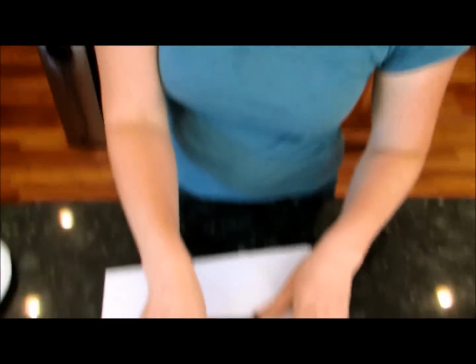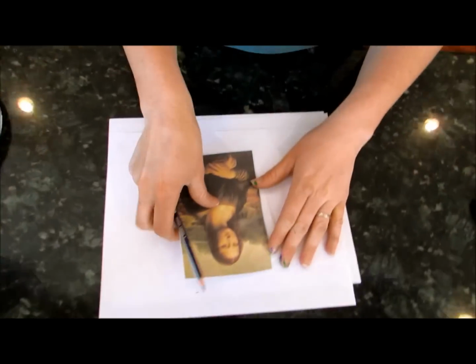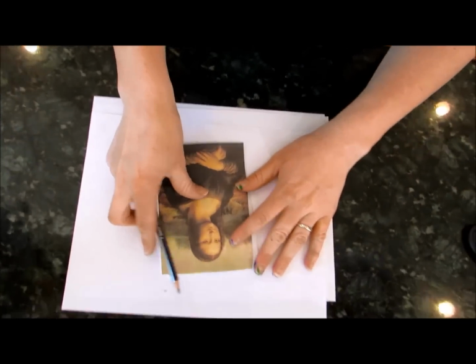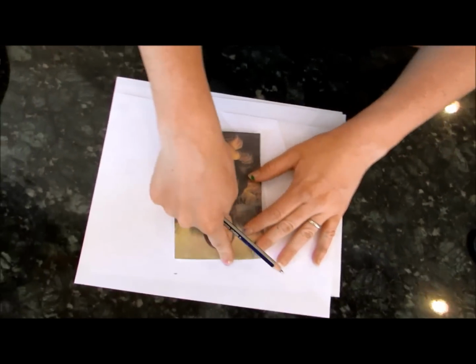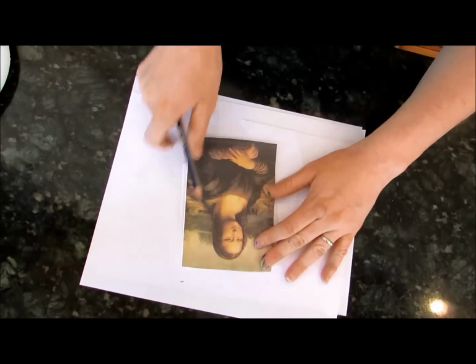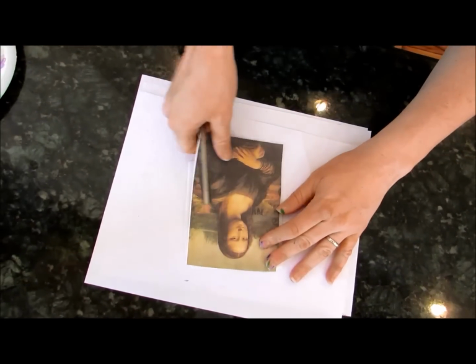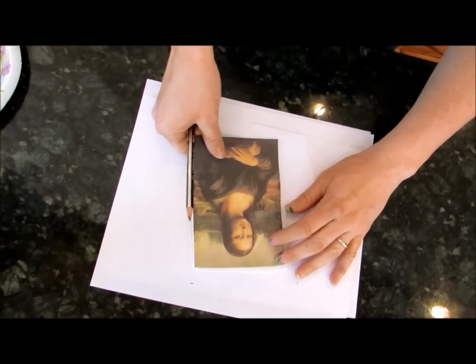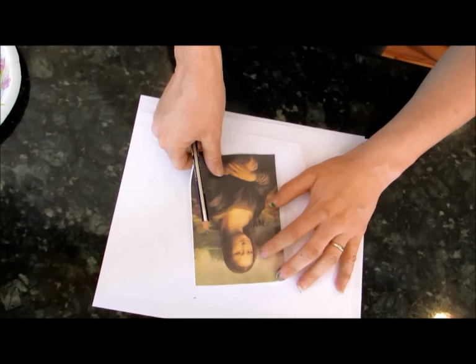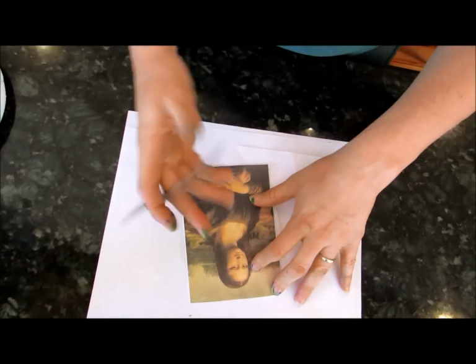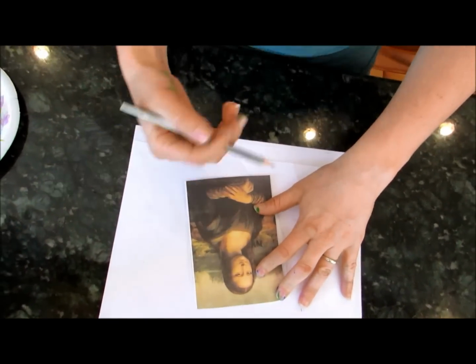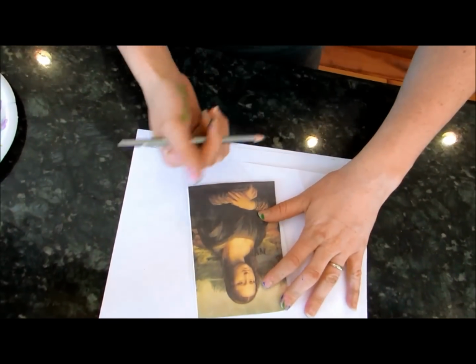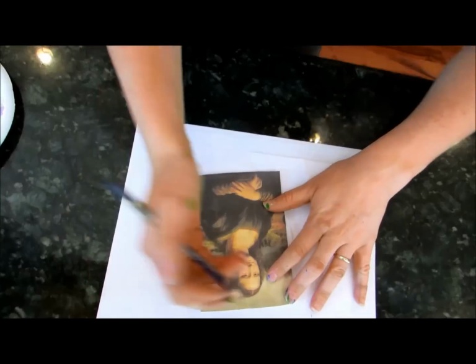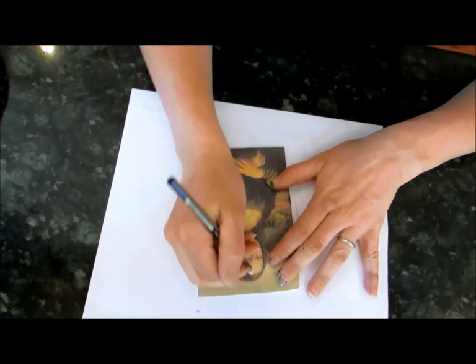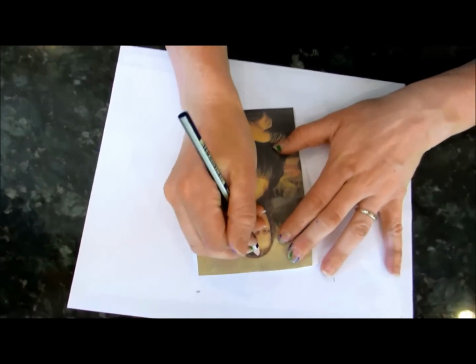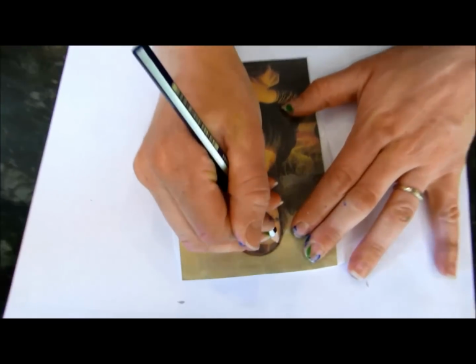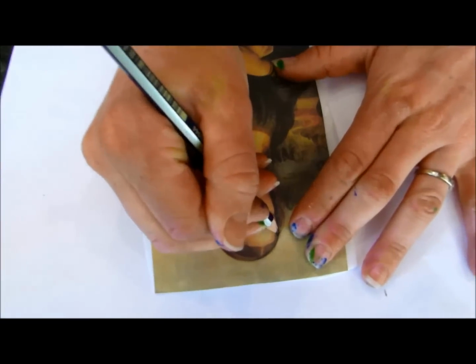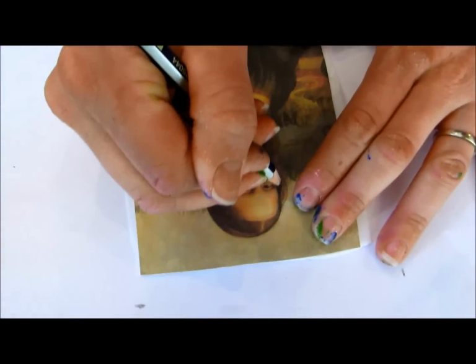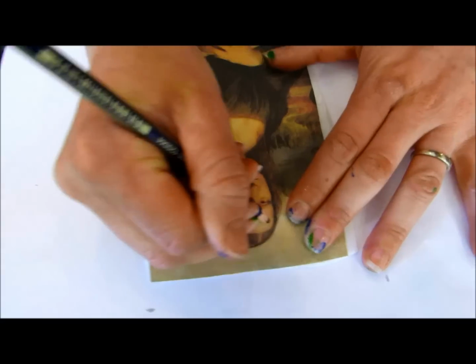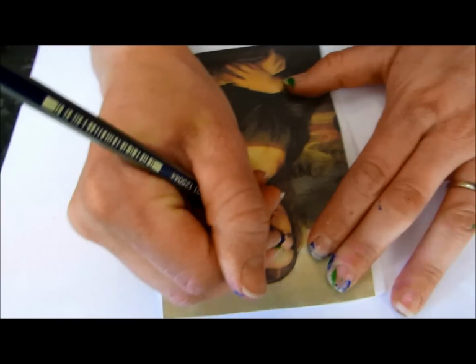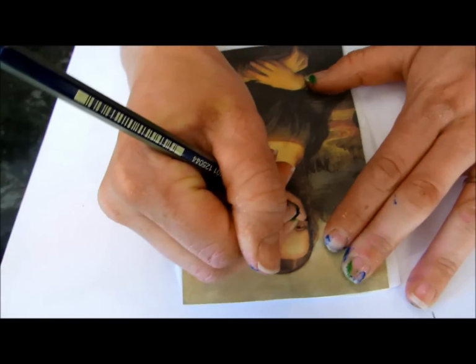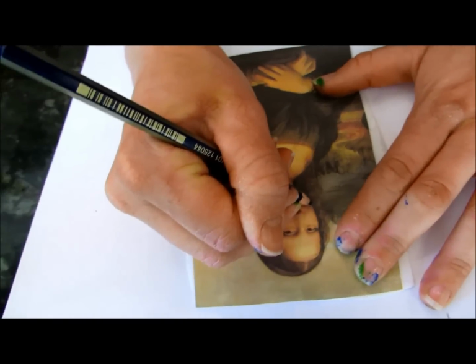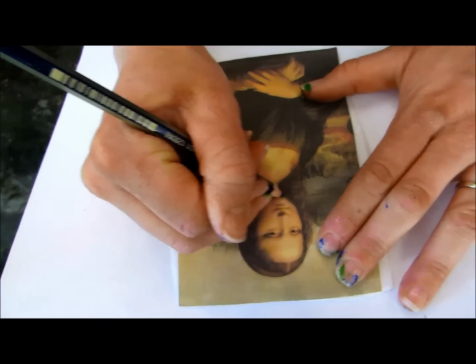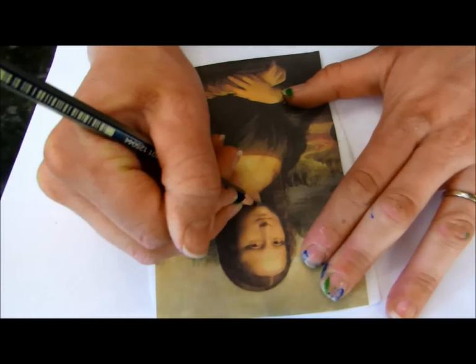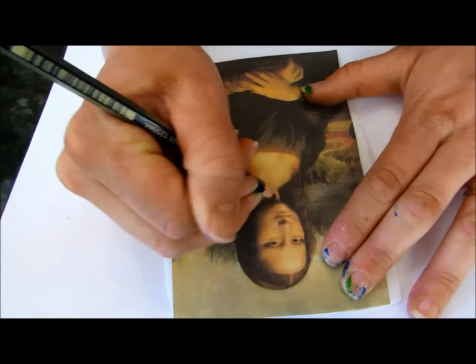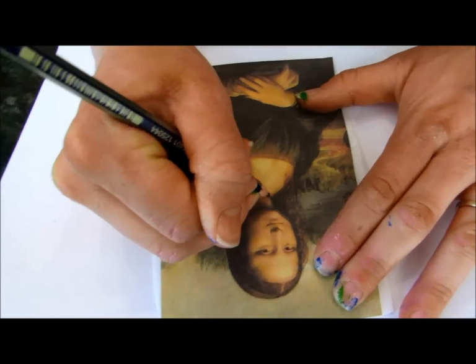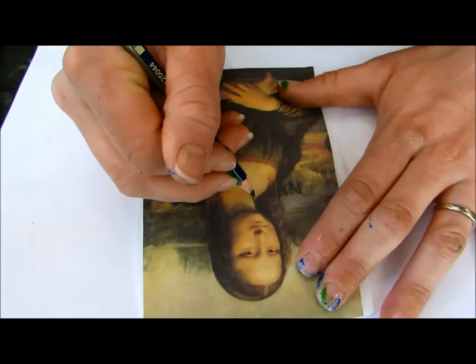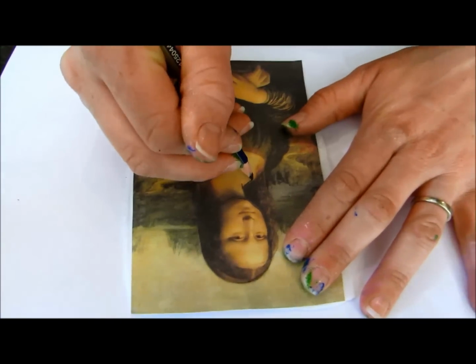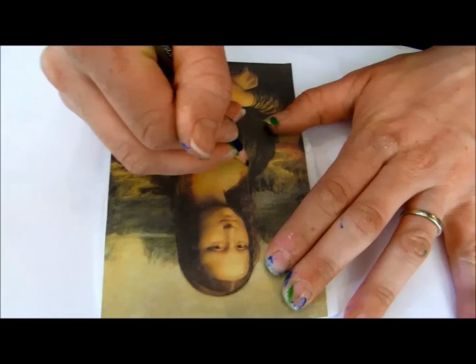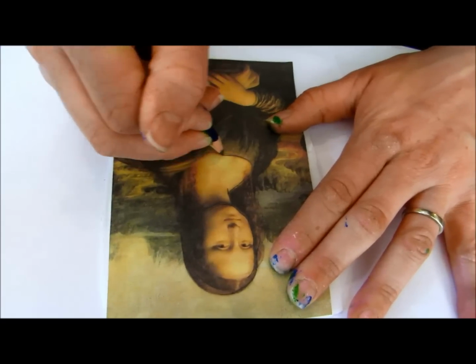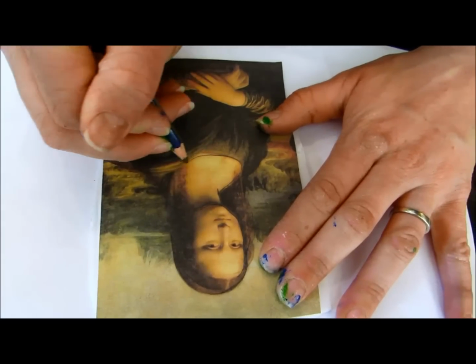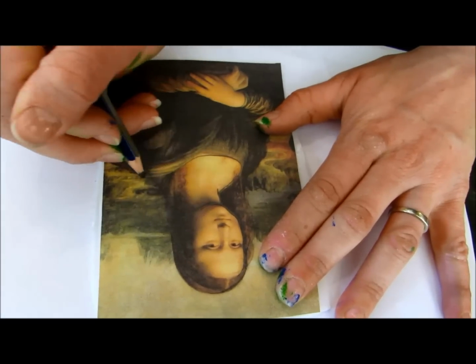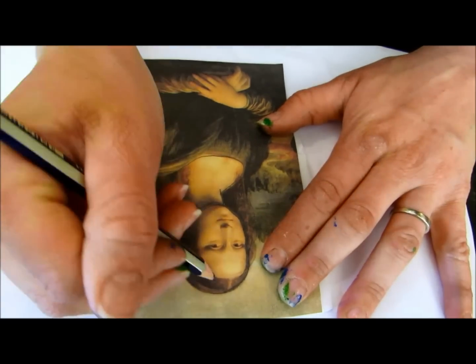I would recommend taping it at the top so it doesn't move around, but for this tutorial I'm just going to start tracing it. I'll lift it up so you can see what it looks like. You want to trace the main parts — clearly I'm not going to trace every strand of her hair, it would take a lot of time.